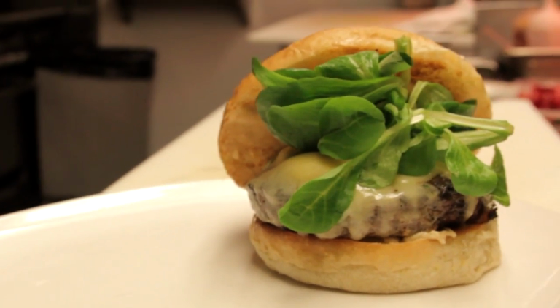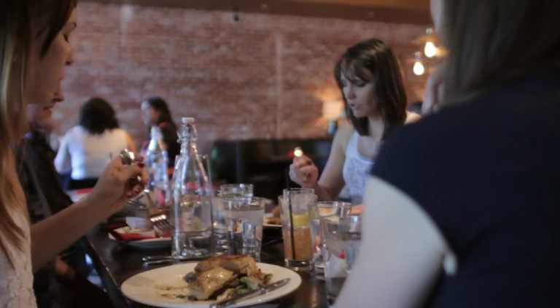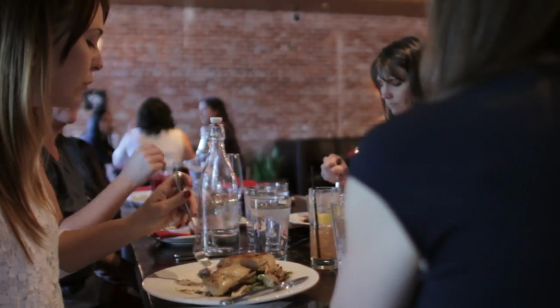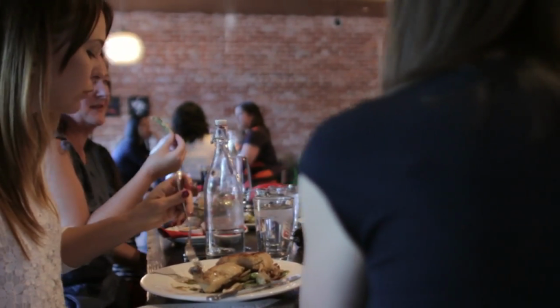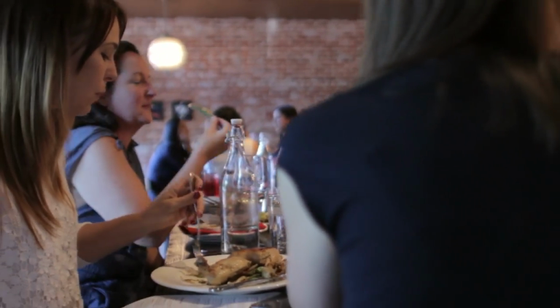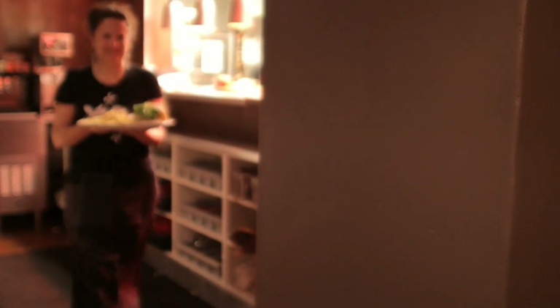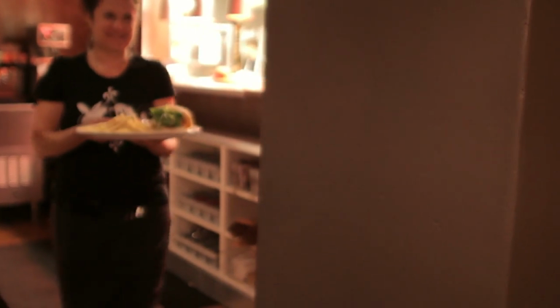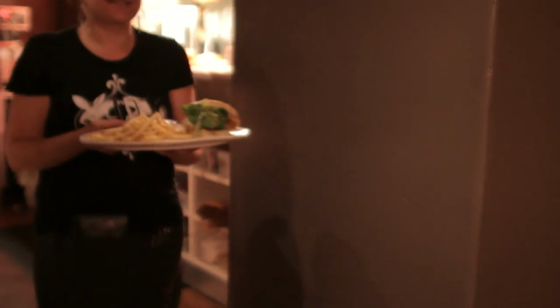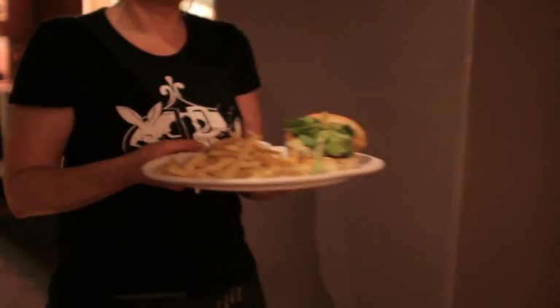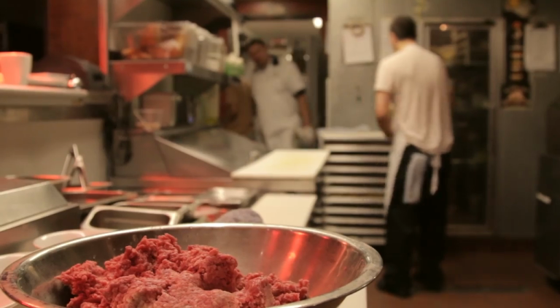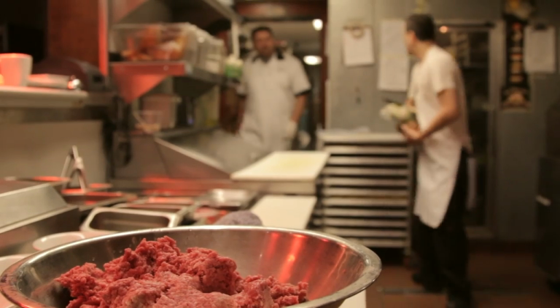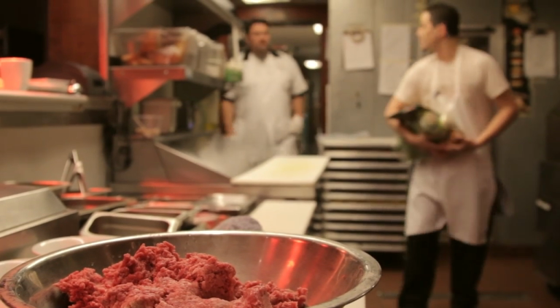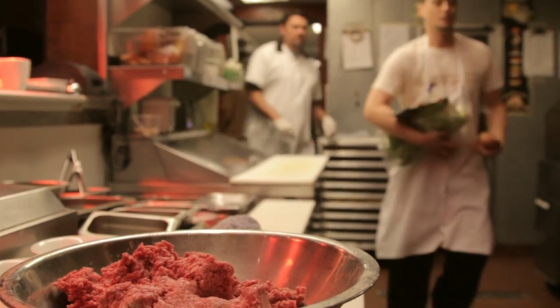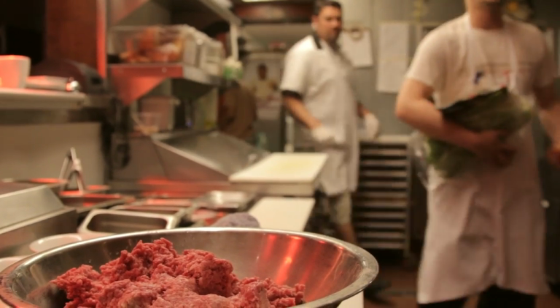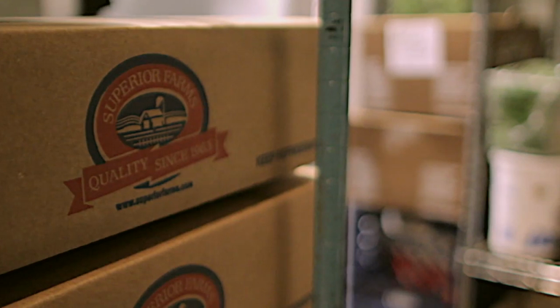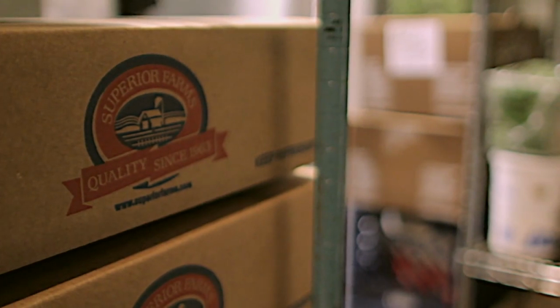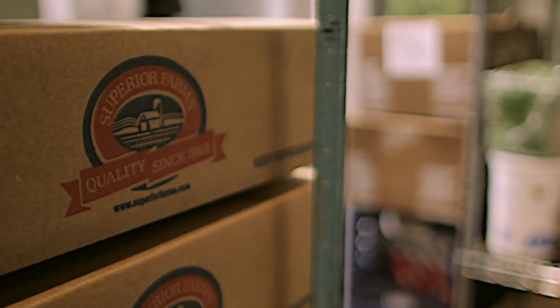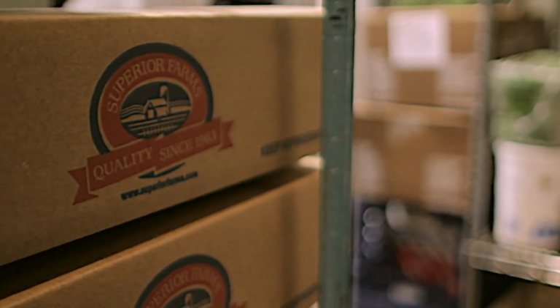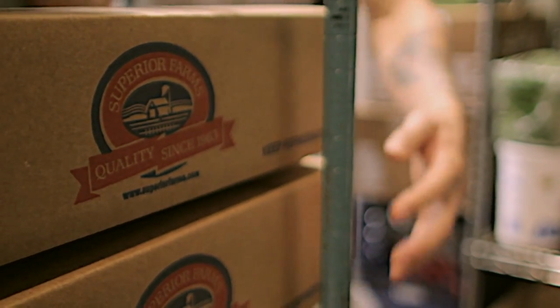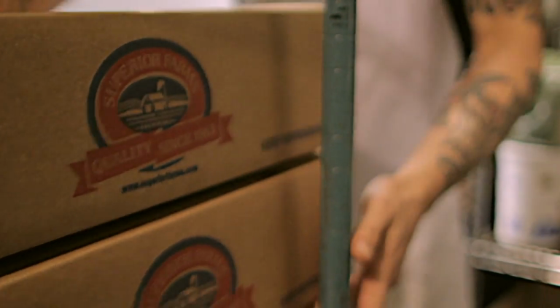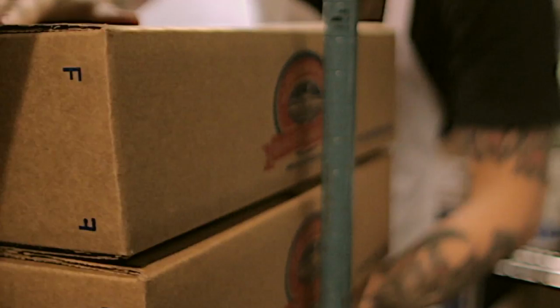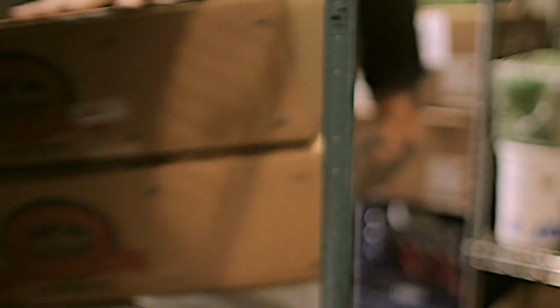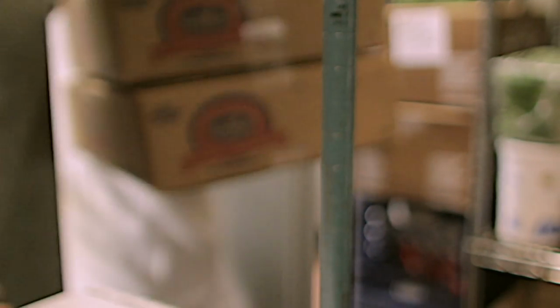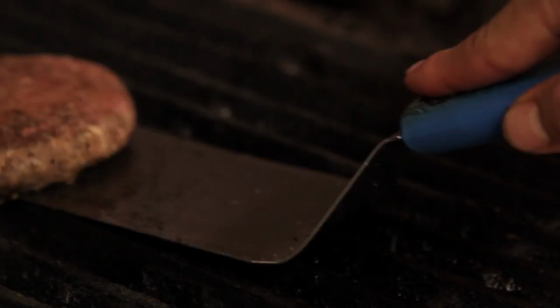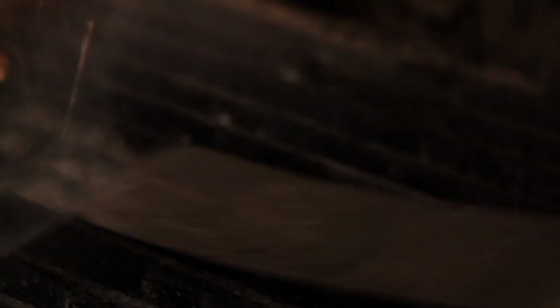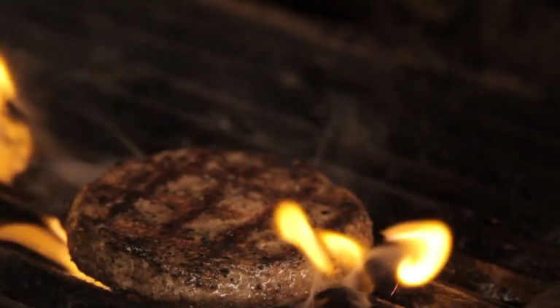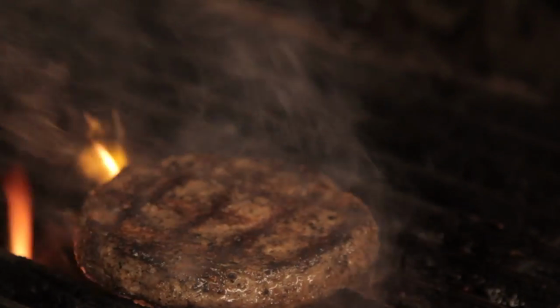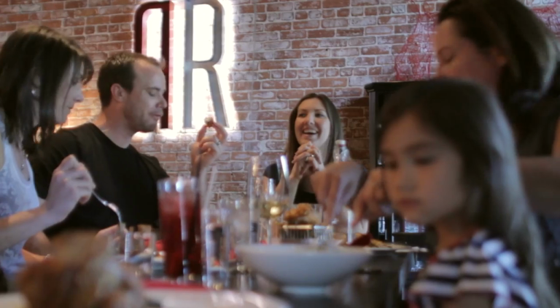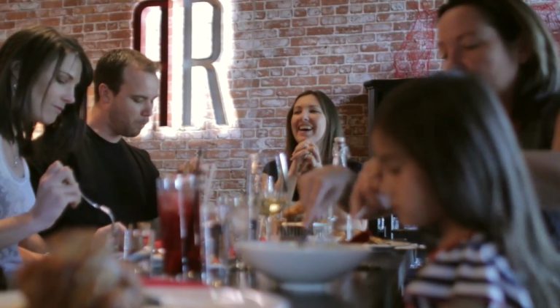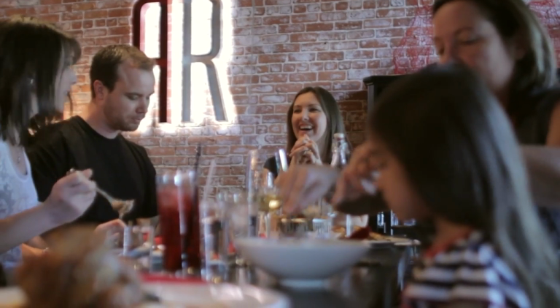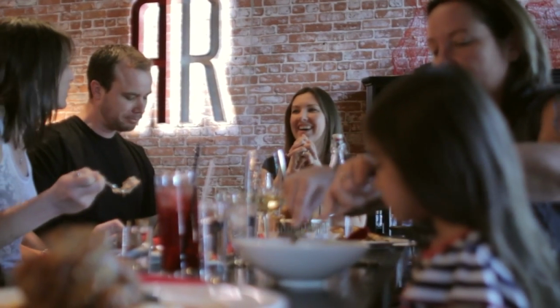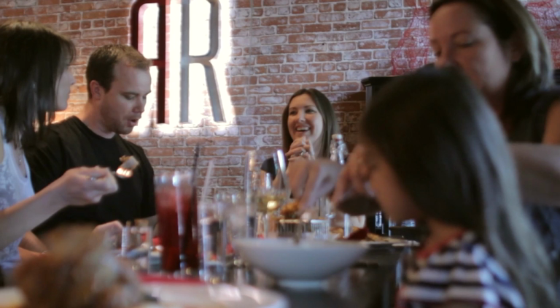As a restaurant and bar, we have dozens and dozens of vendors. But when it comes to lamb, we use Superior Farms because they bring me the freshest, highest quality product available when we need it, at a price that makes sense for our customers.